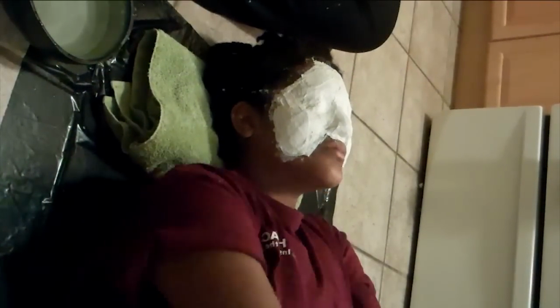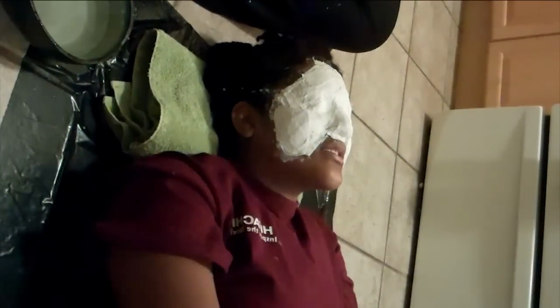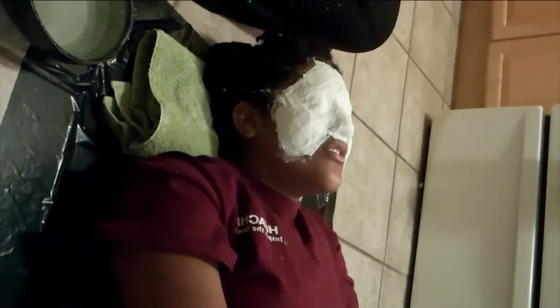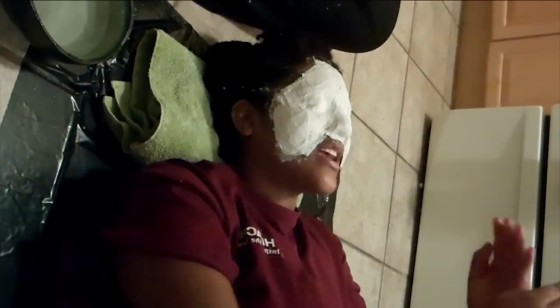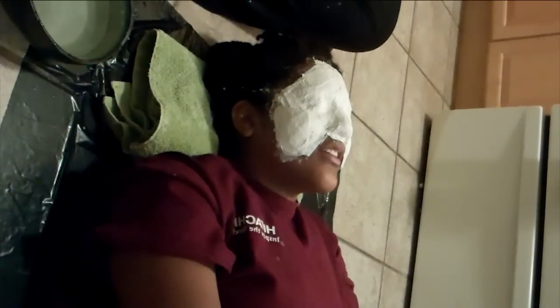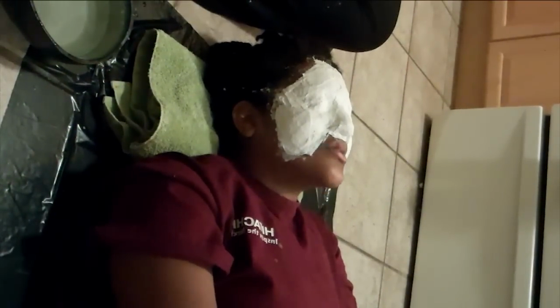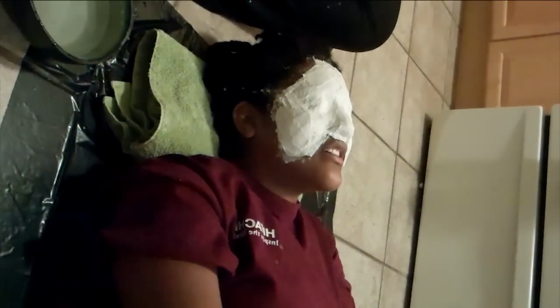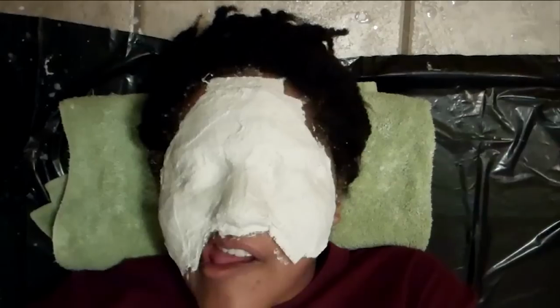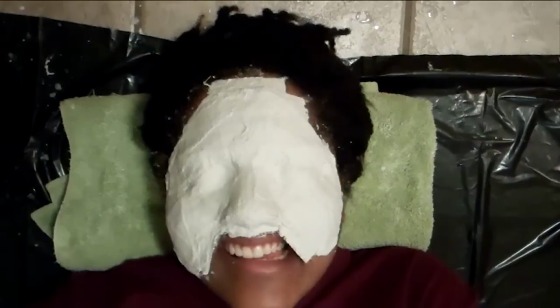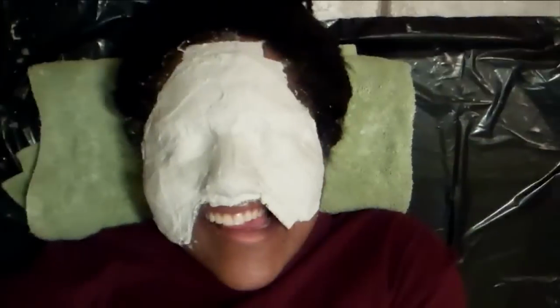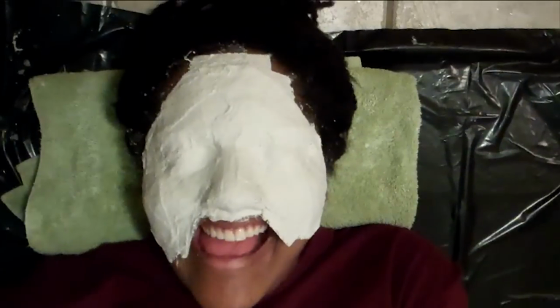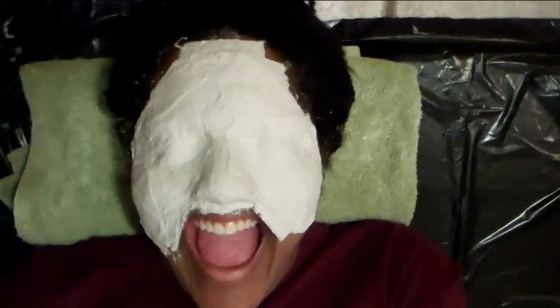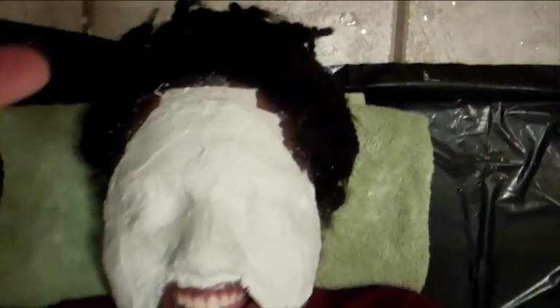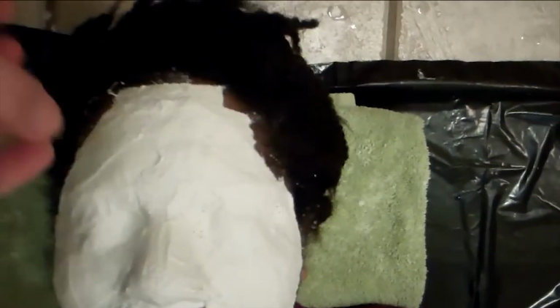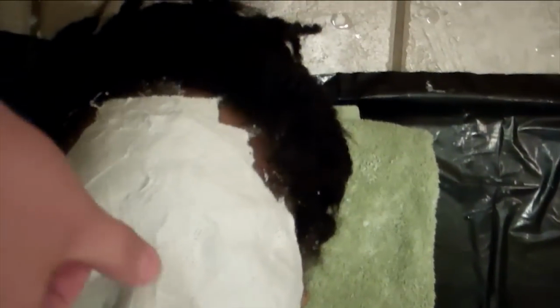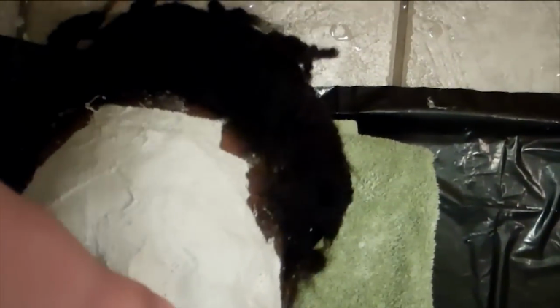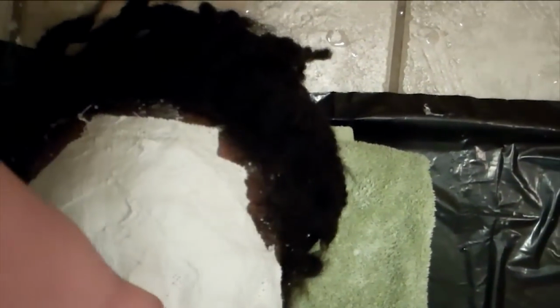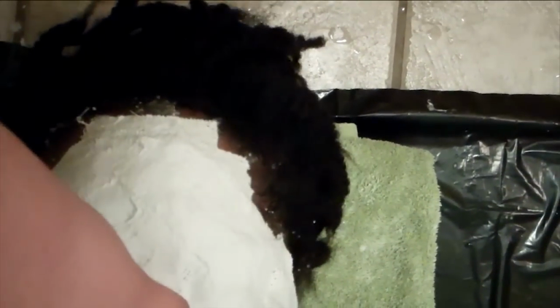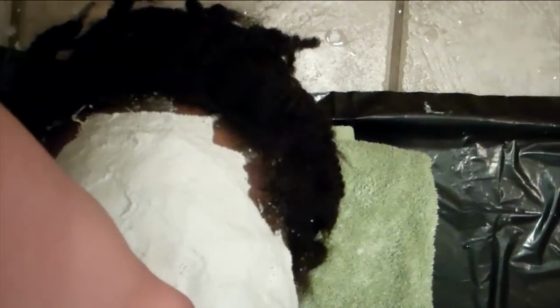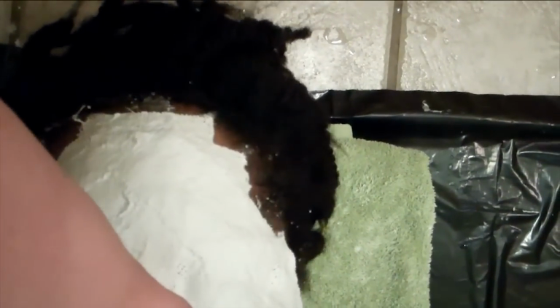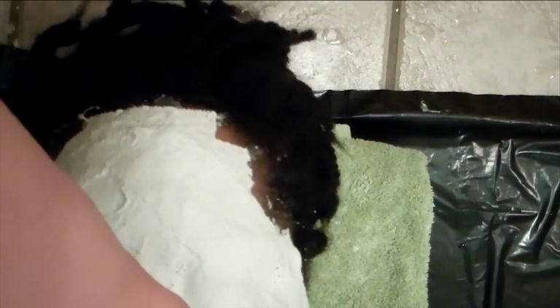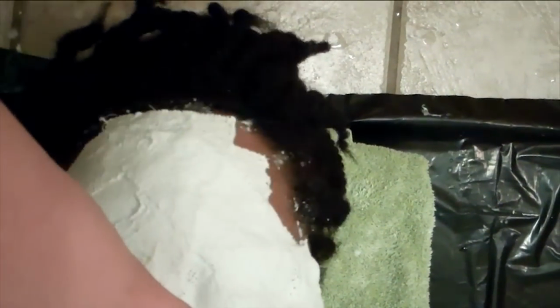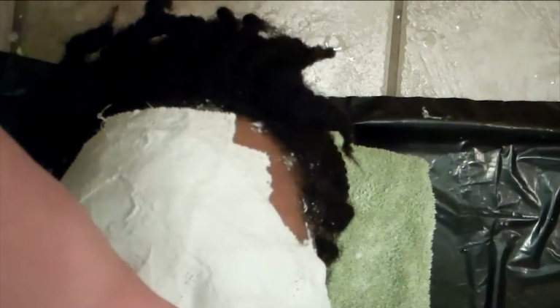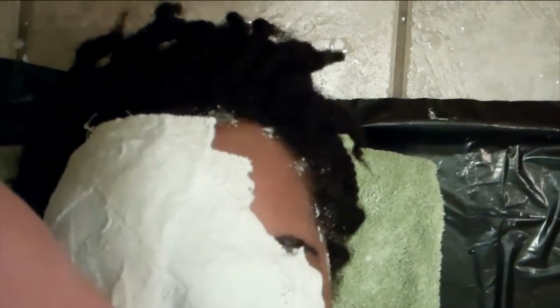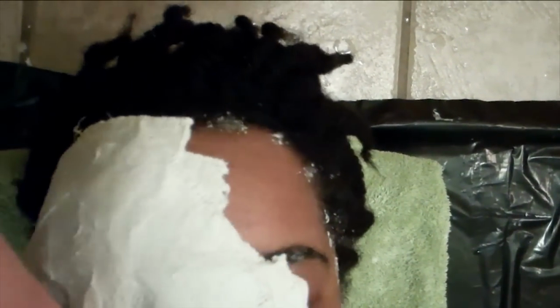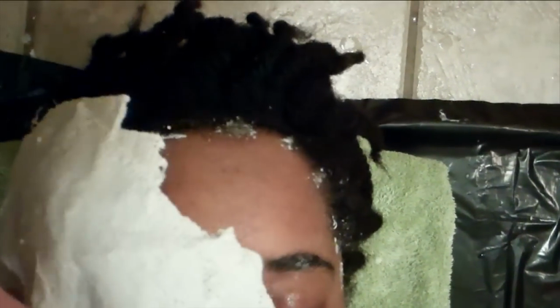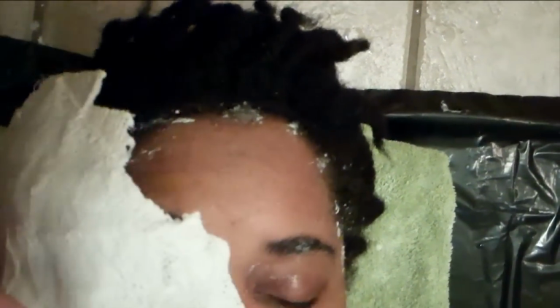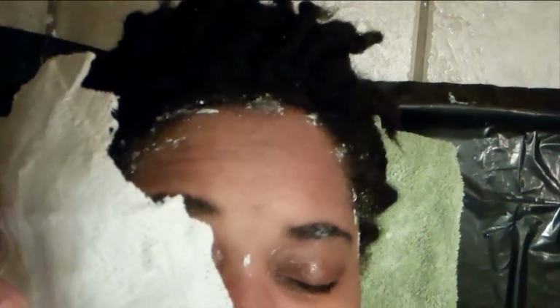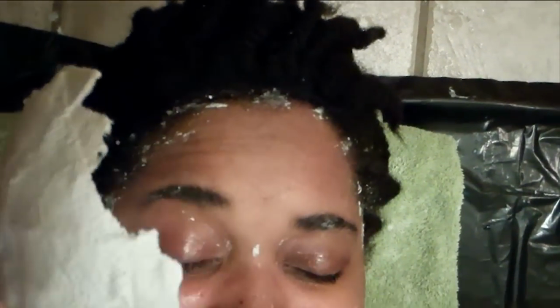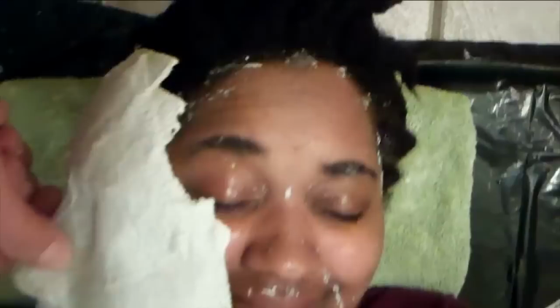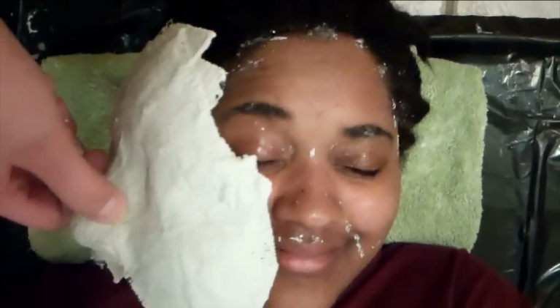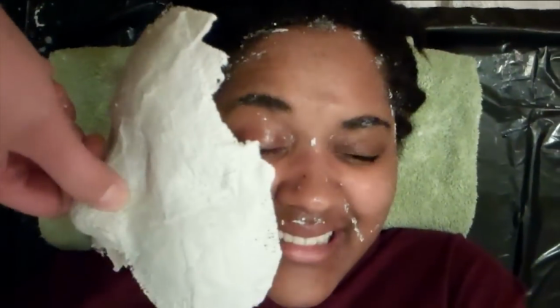When the mask feels stiff and dry, ask your subject to move every muscle in their face. This will make the mask loose and you'll be able to peel it off the face.